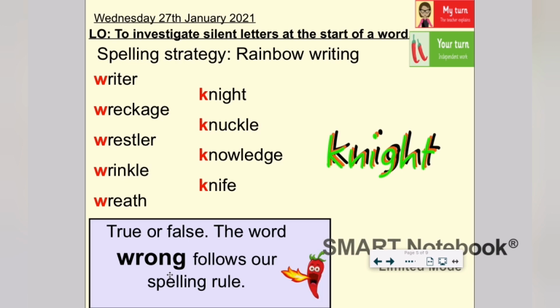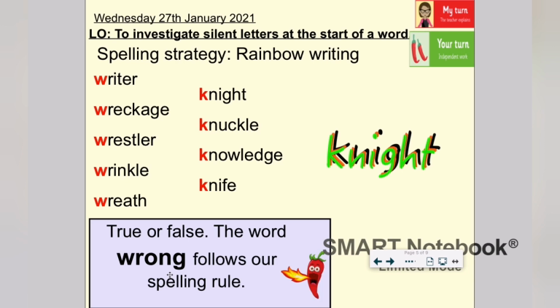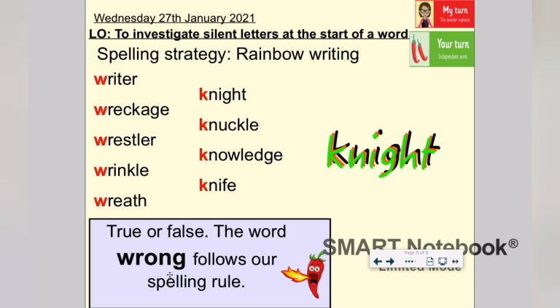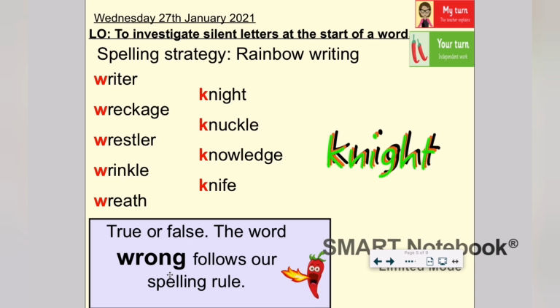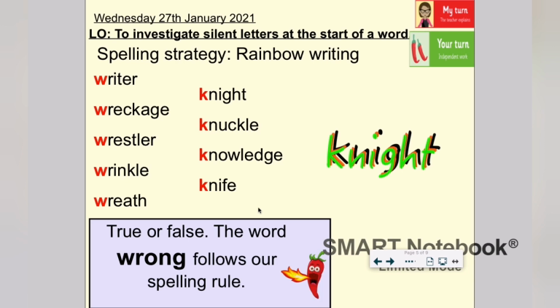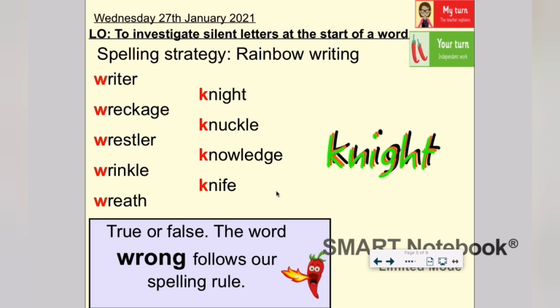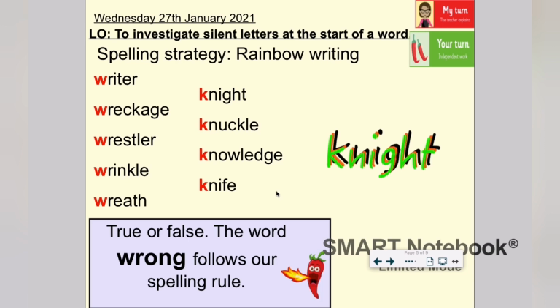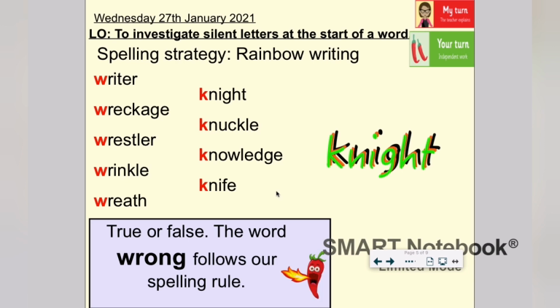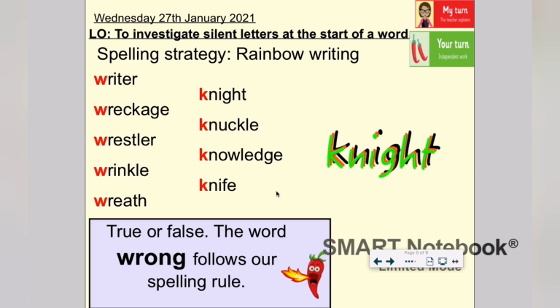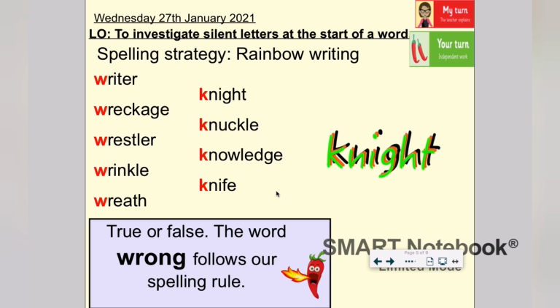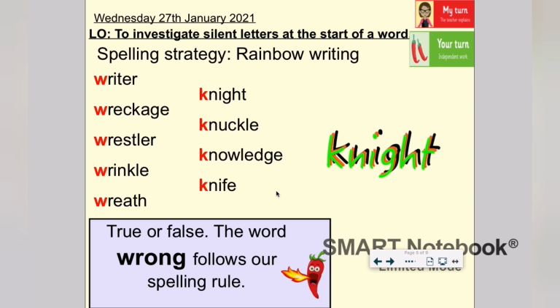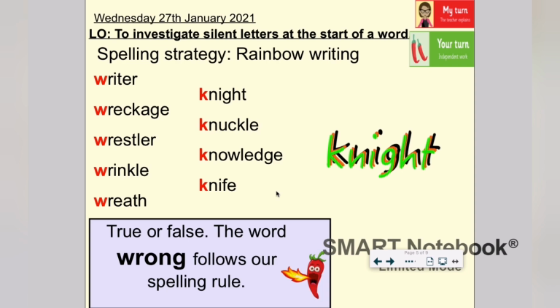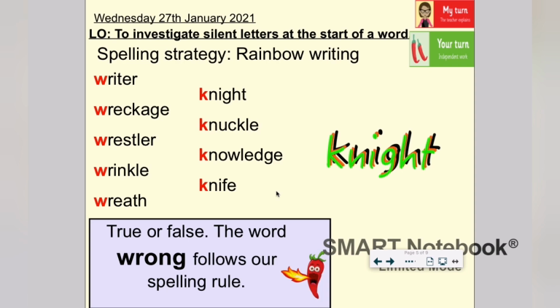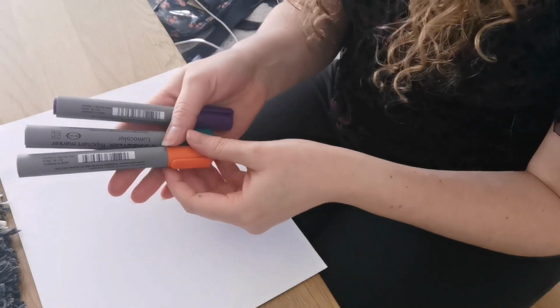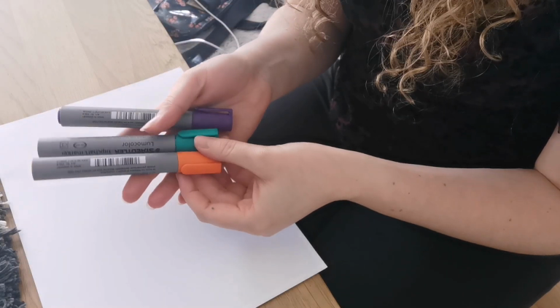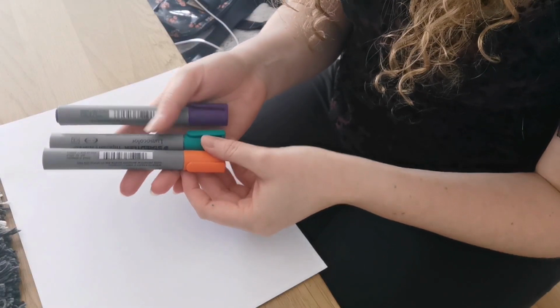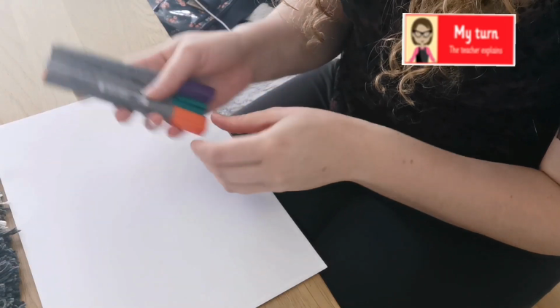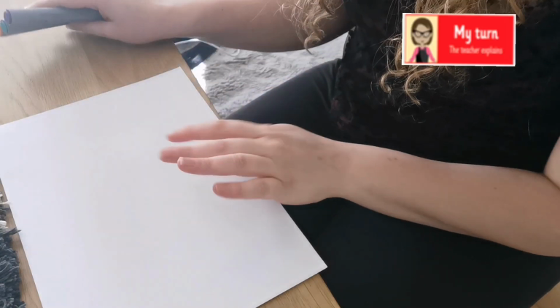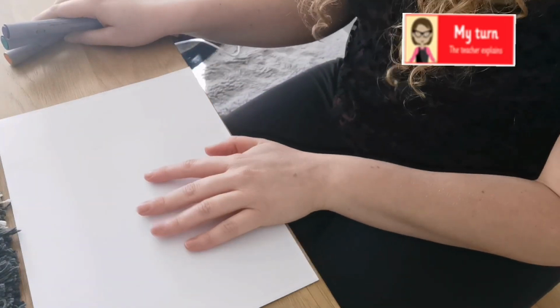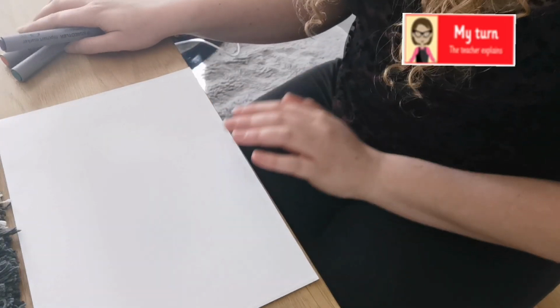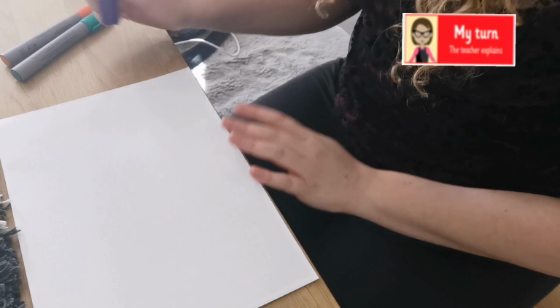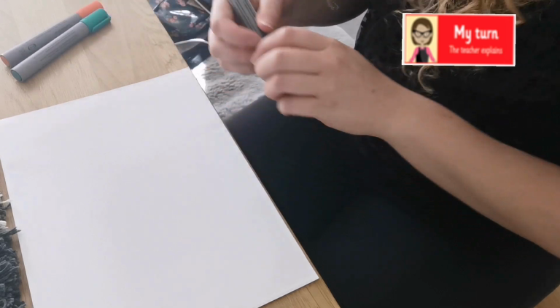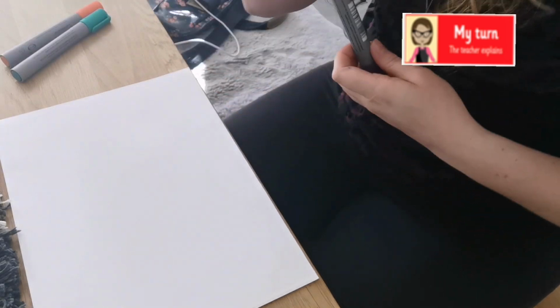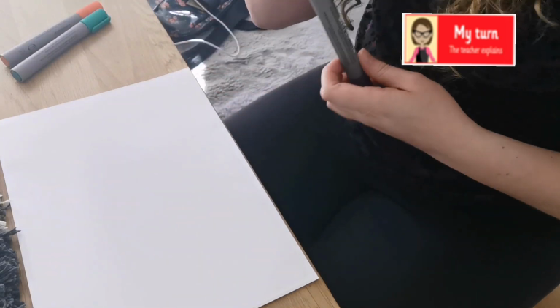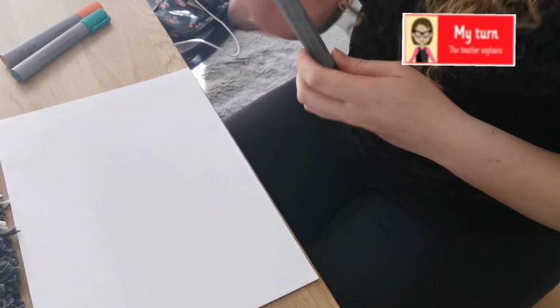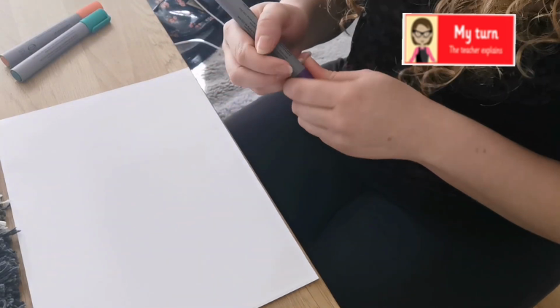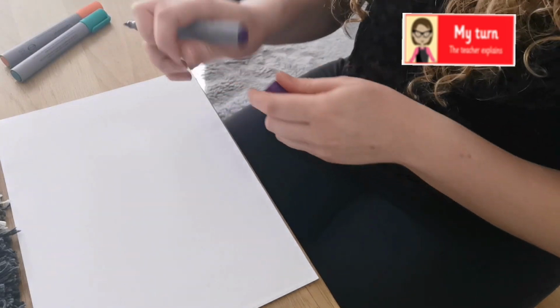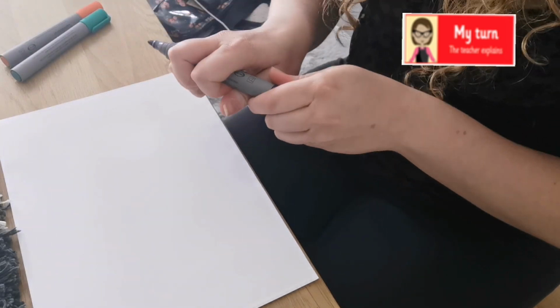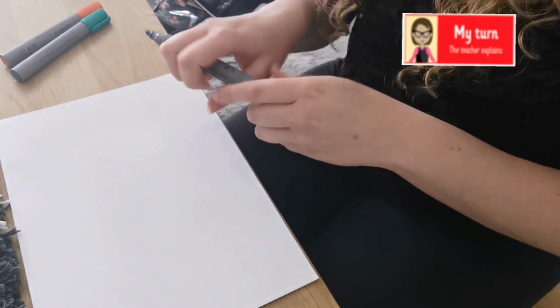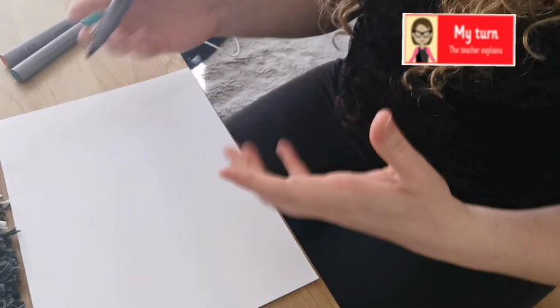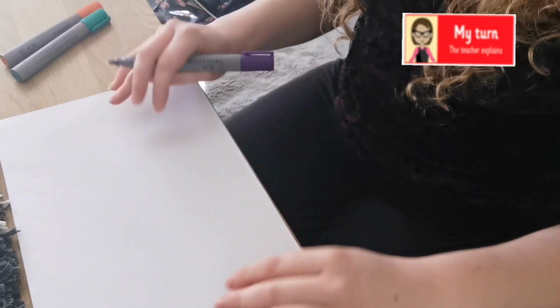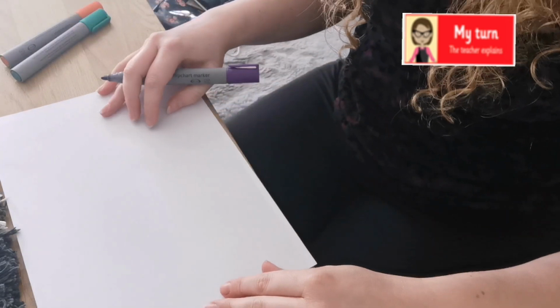Let's have a look at how we can practice our spellings using the spelling strategy rainbow writing. You're going to need some different coloured pens or pencils and a piece of plain paper. For each of your spelling words, I'd like you to practice them using rainbow writing.